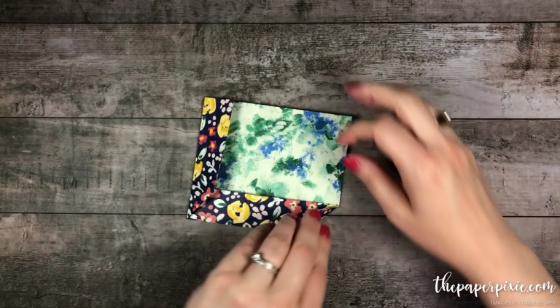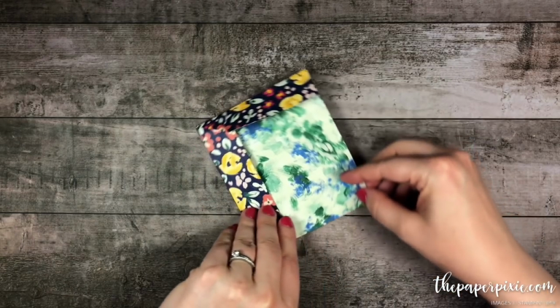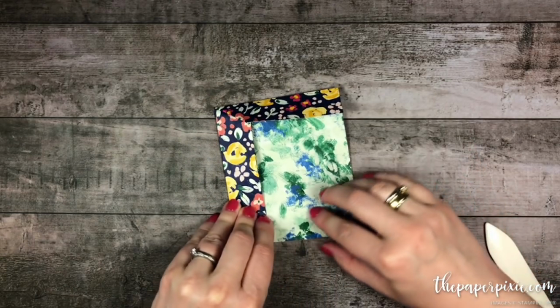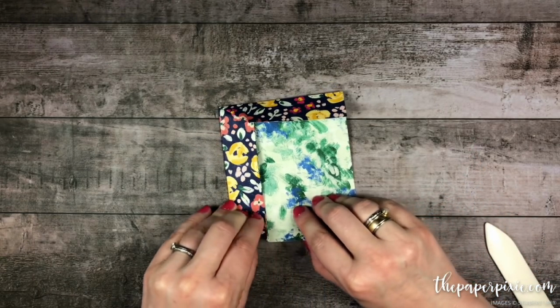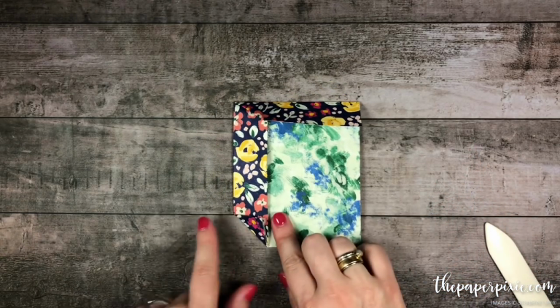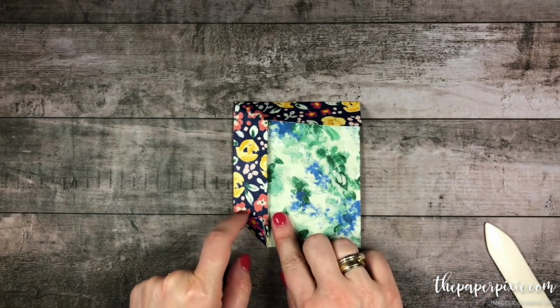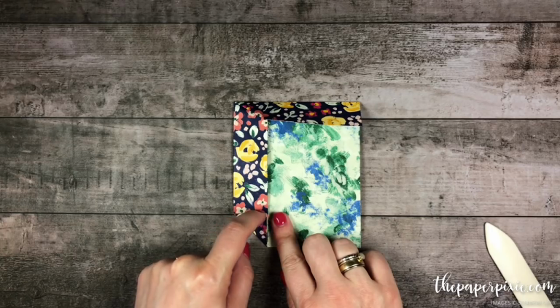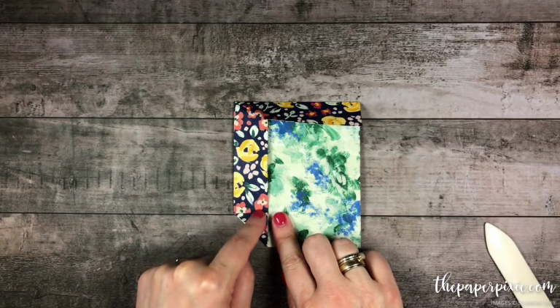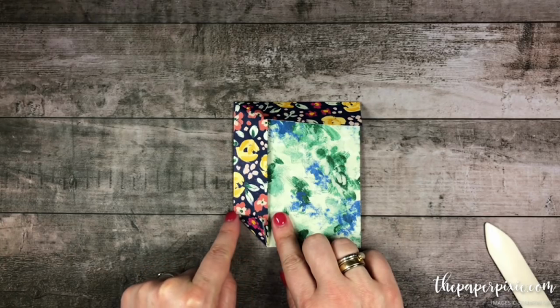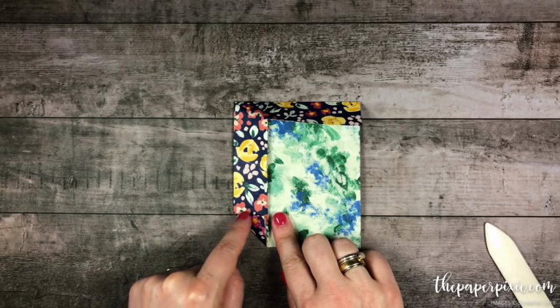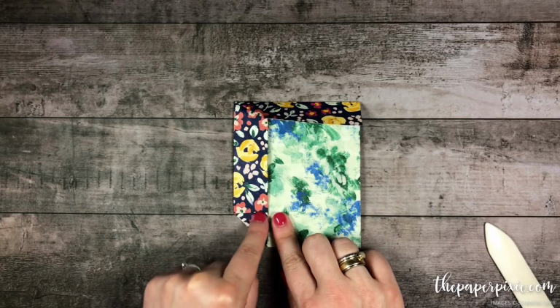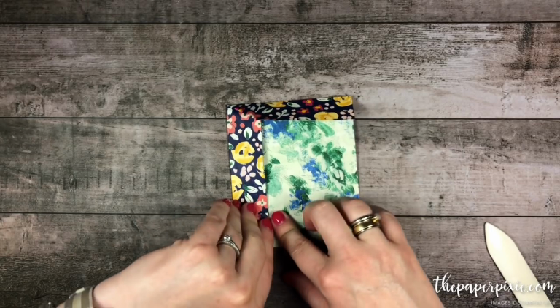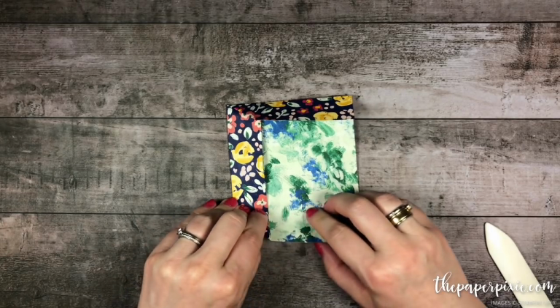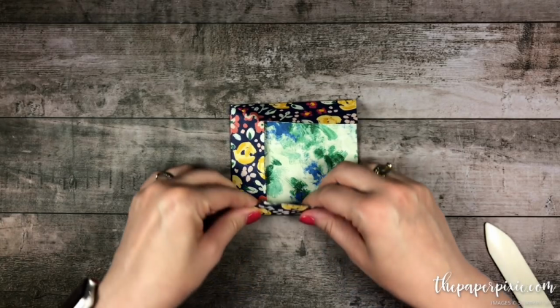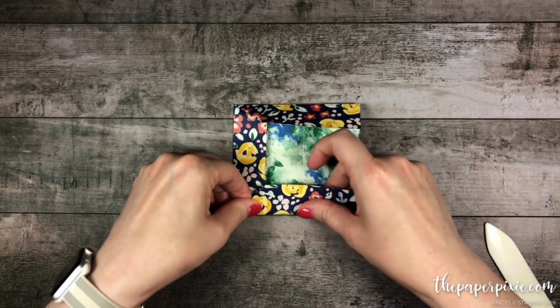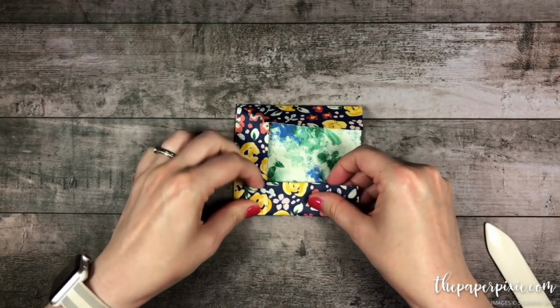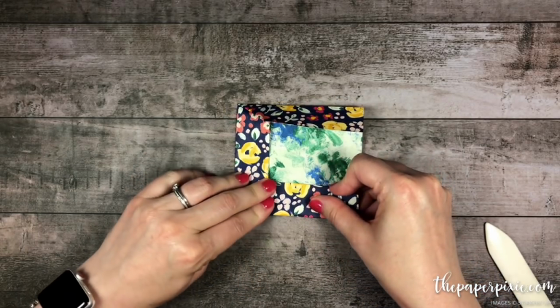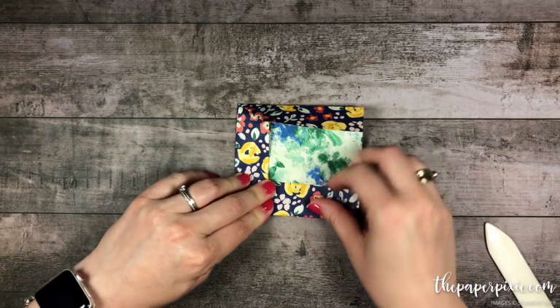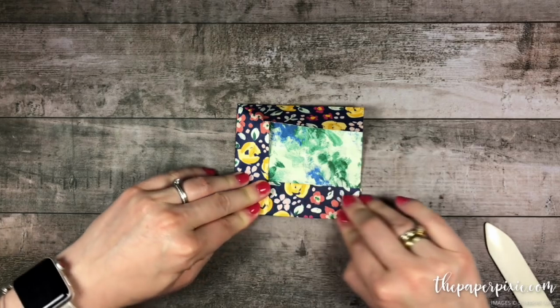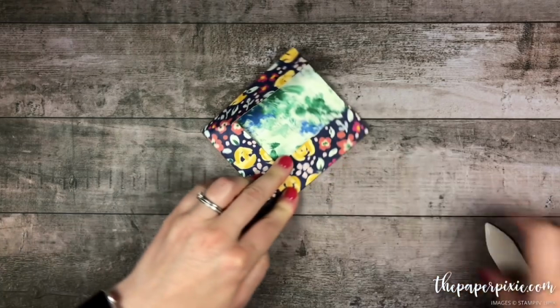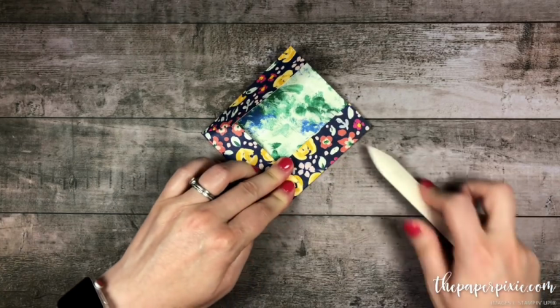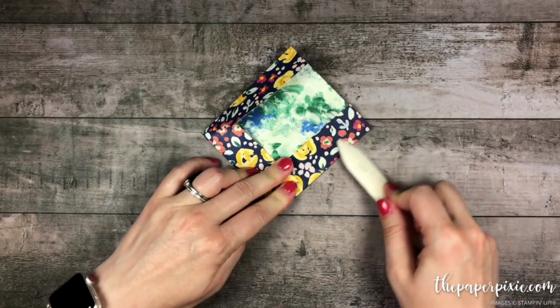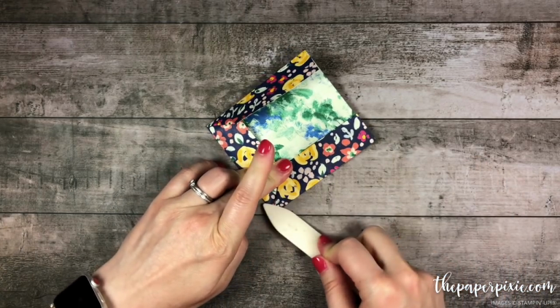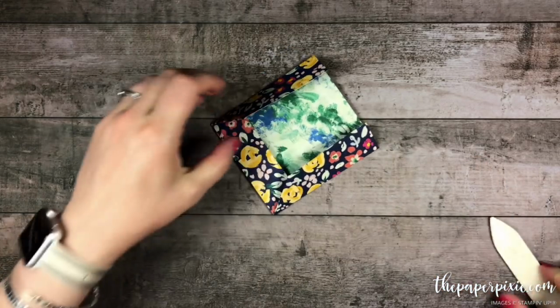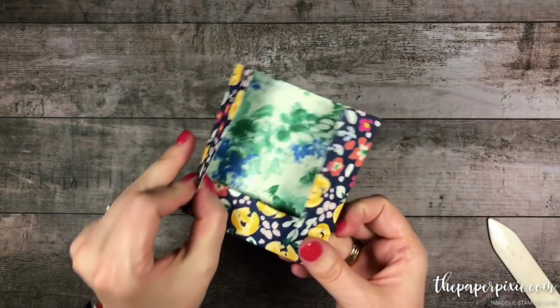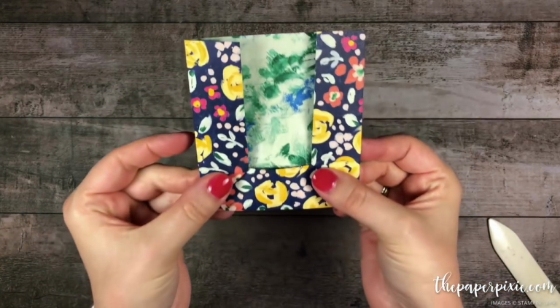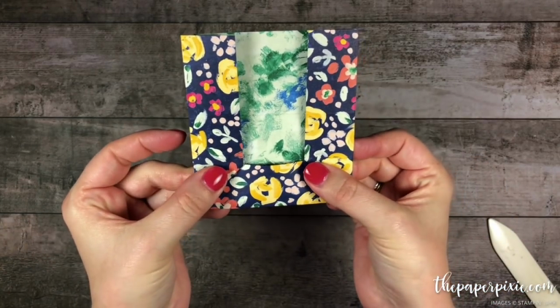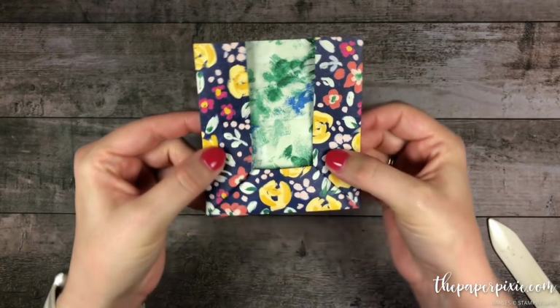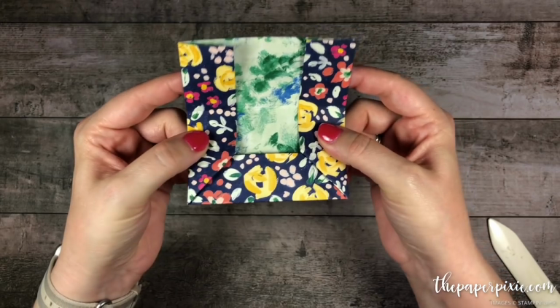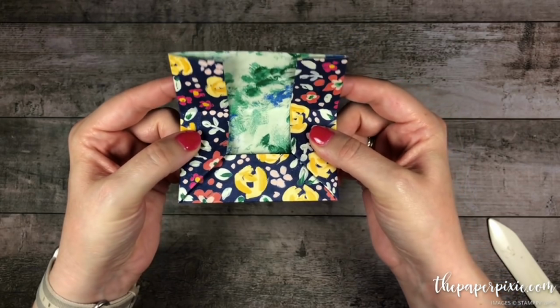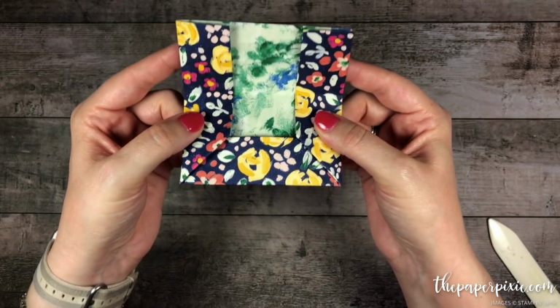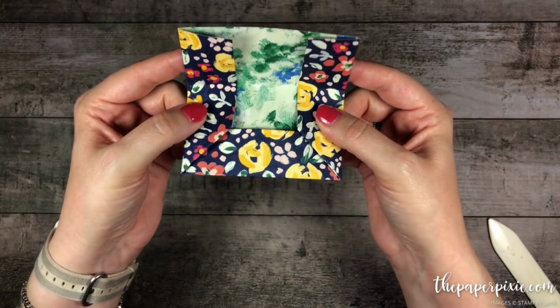We'll do the same thing on the other side, using this corner as a guide, and then you'll see that we've got the score line here.